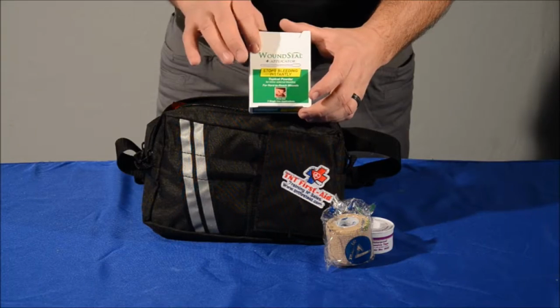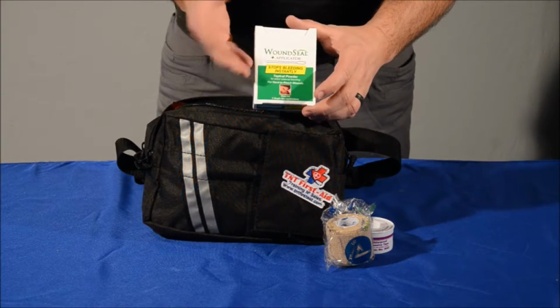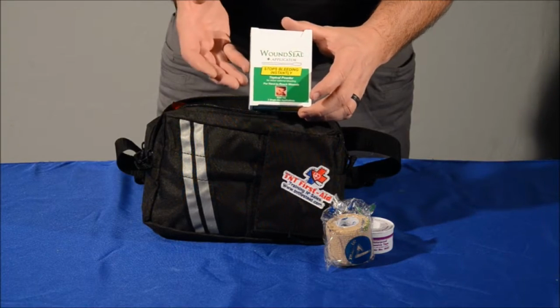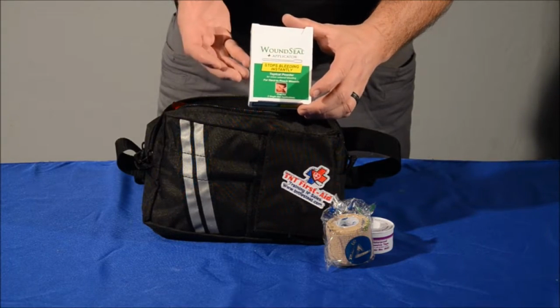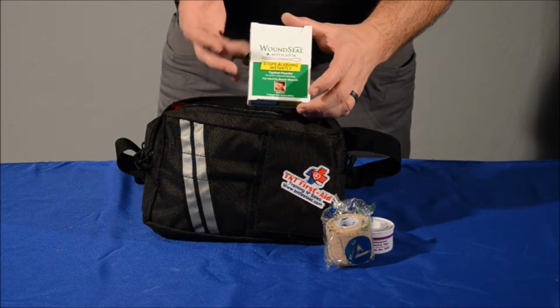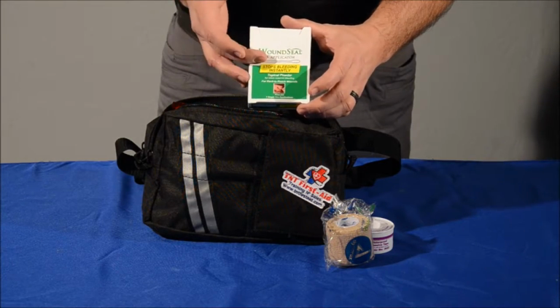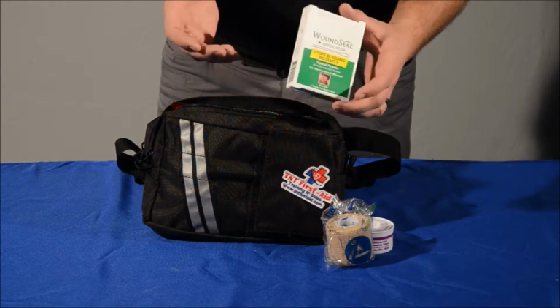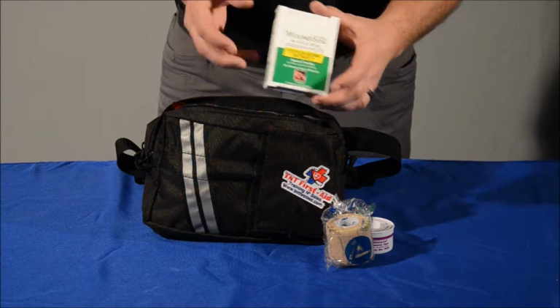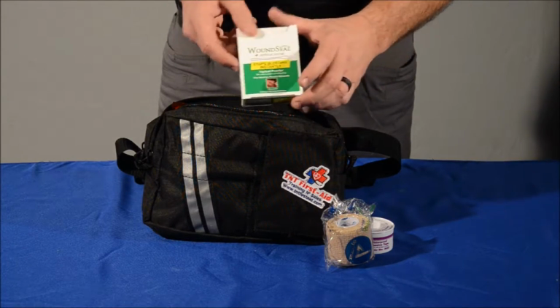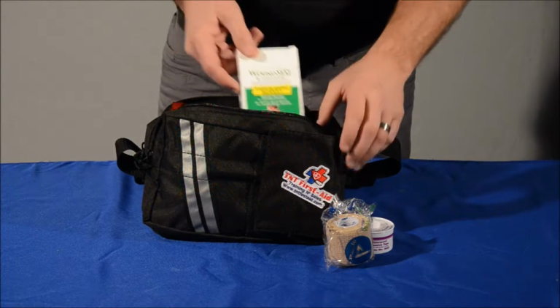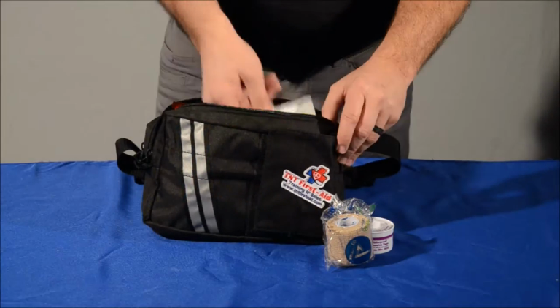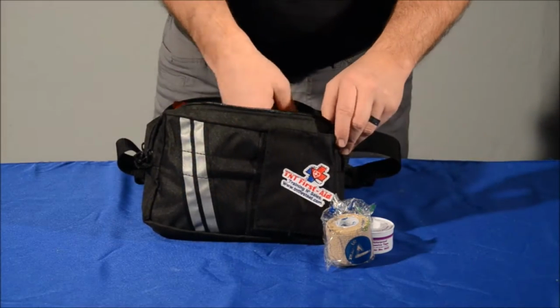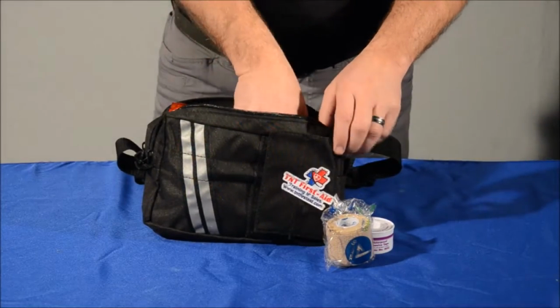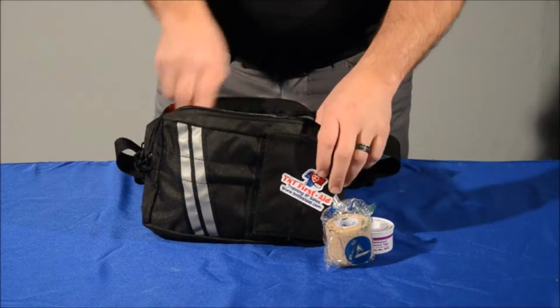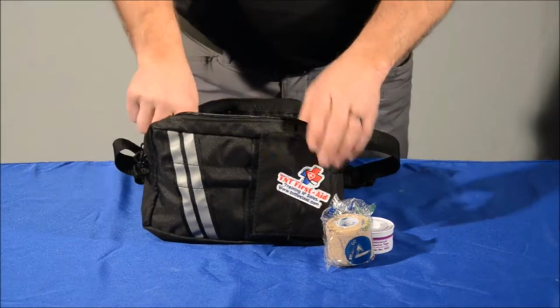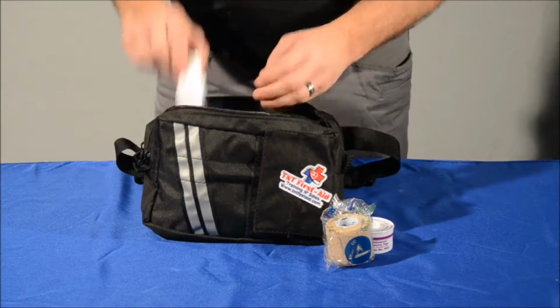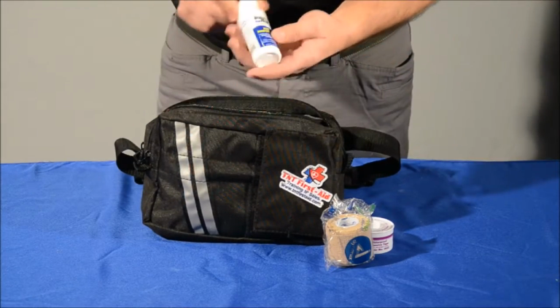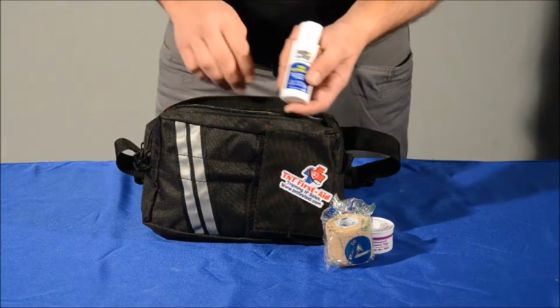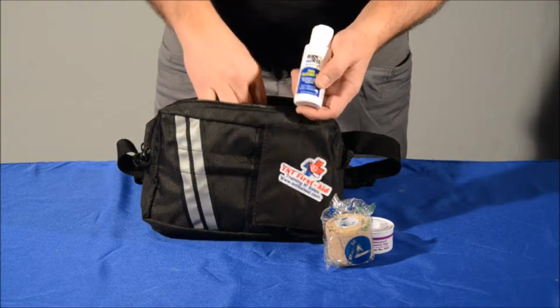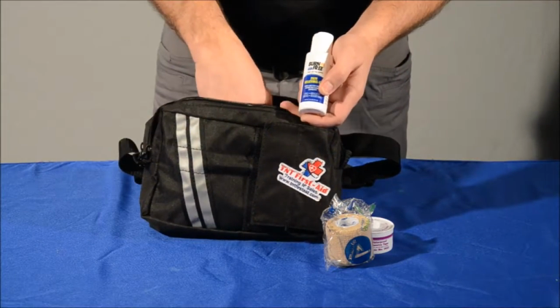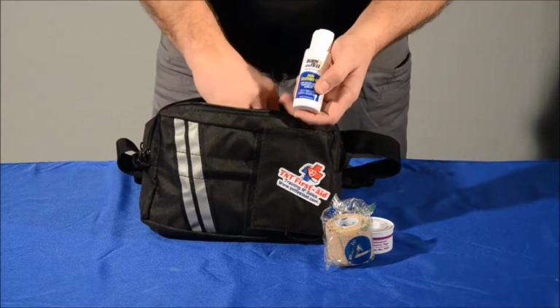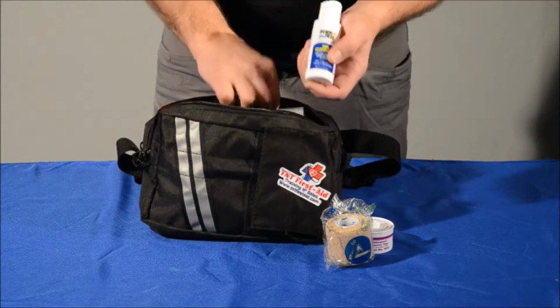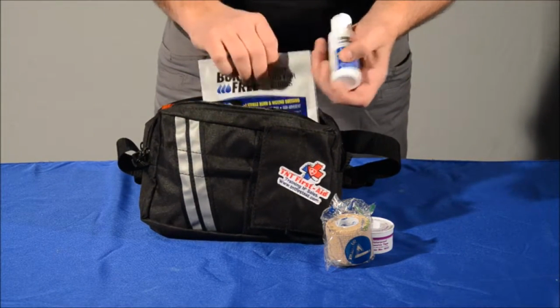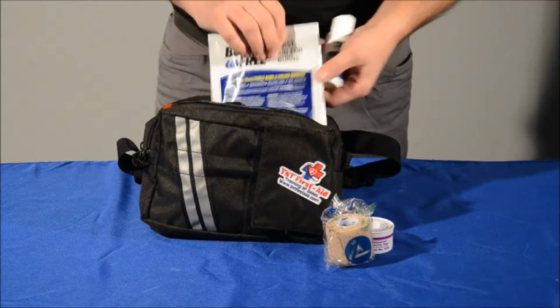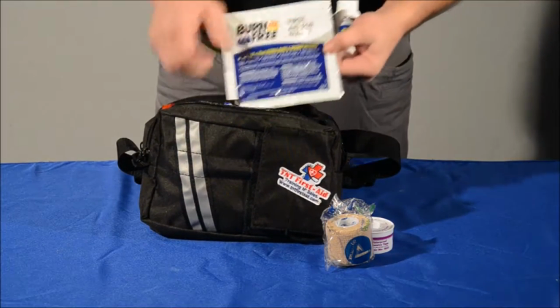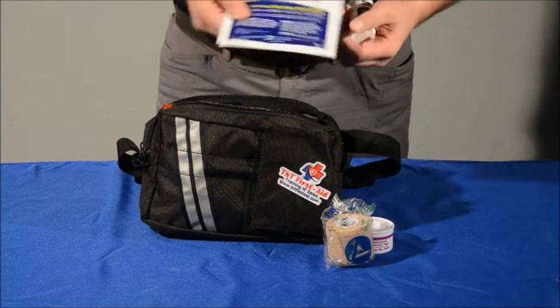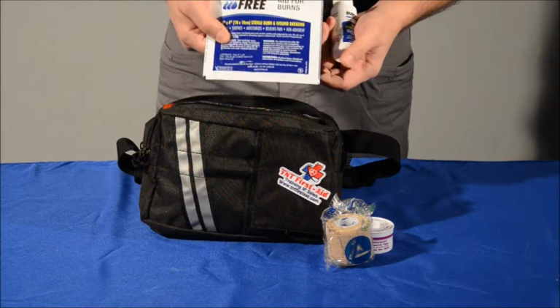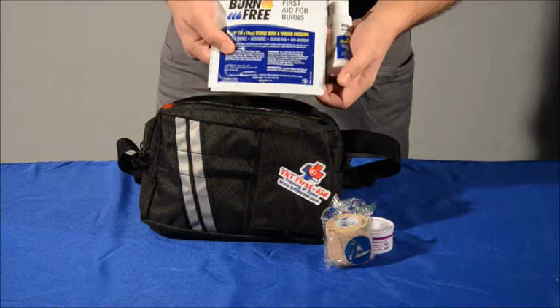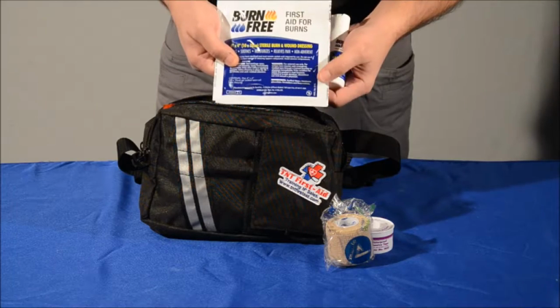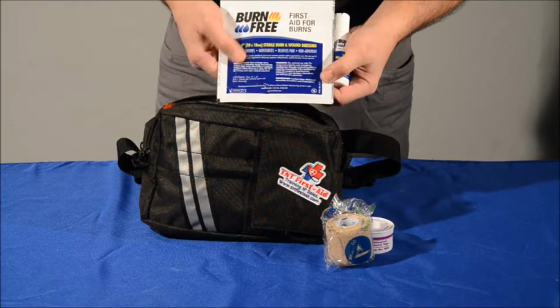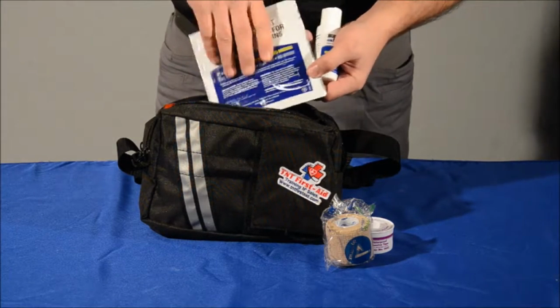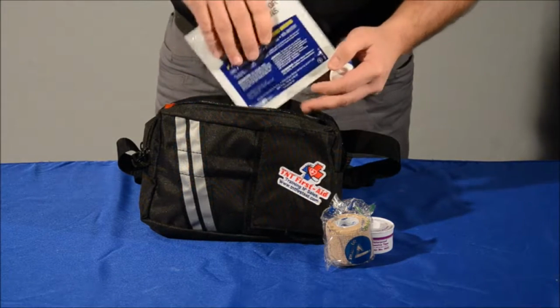With the applicator you can pour these into a wound, or you can use the applicator for a nosebleed or a hard-to-reach area. We also have two-ounce burn free gel as well as a burn free dressing.